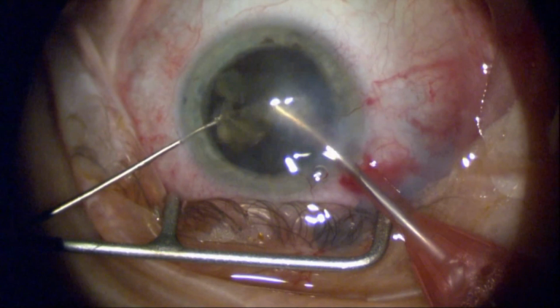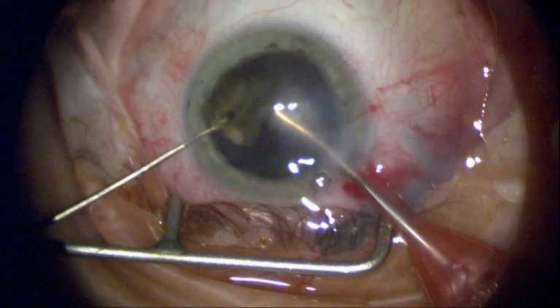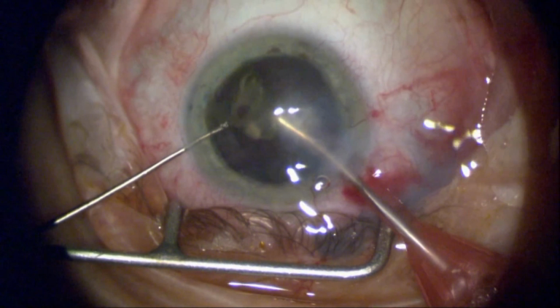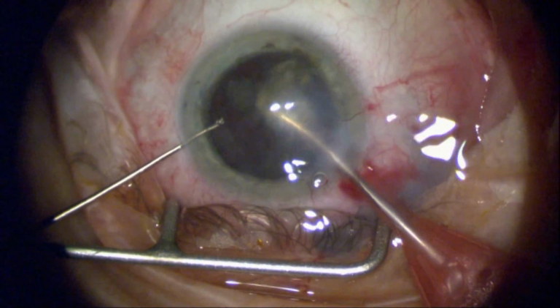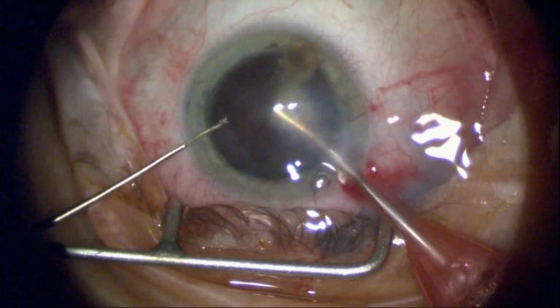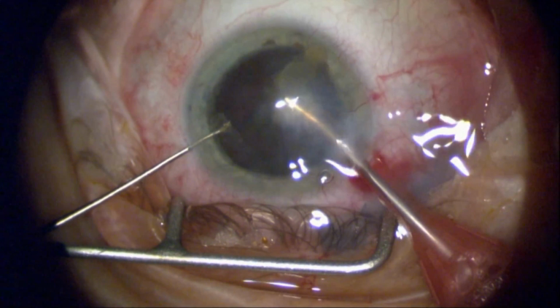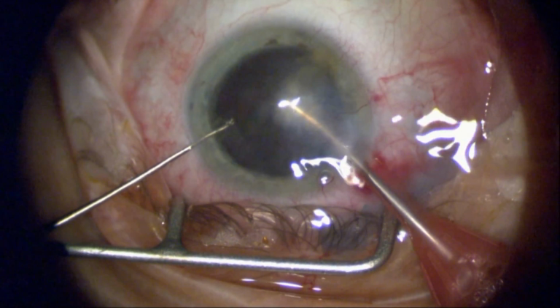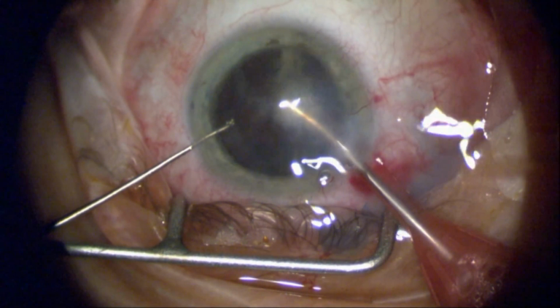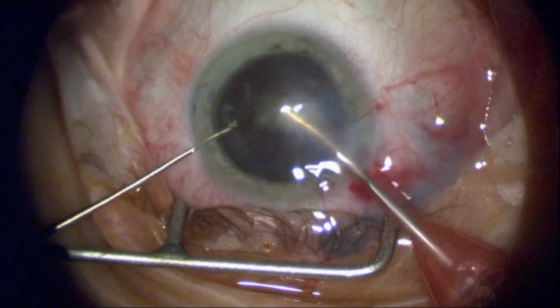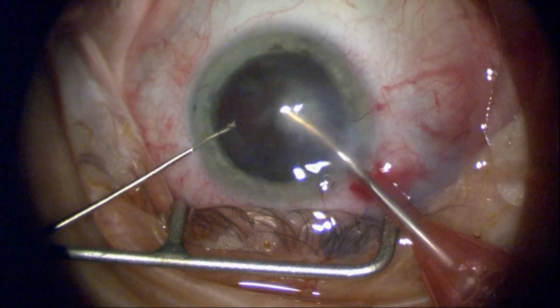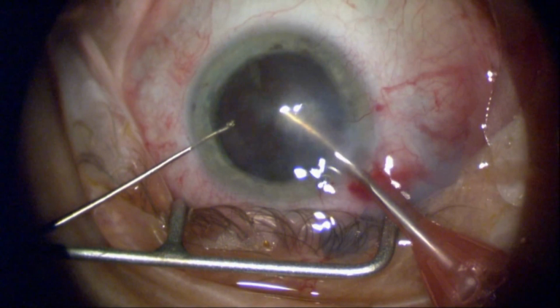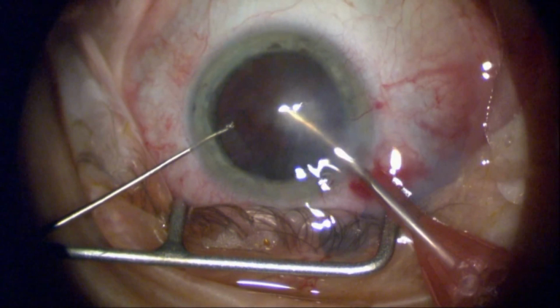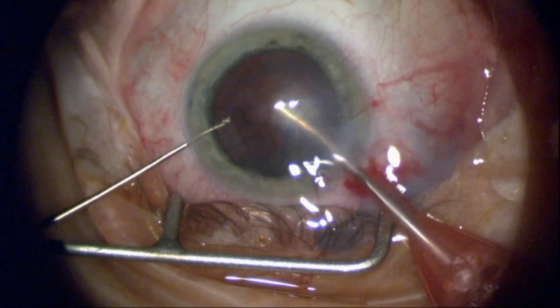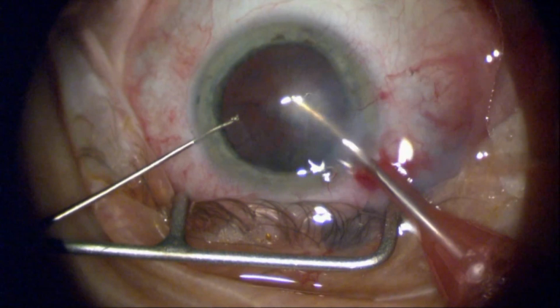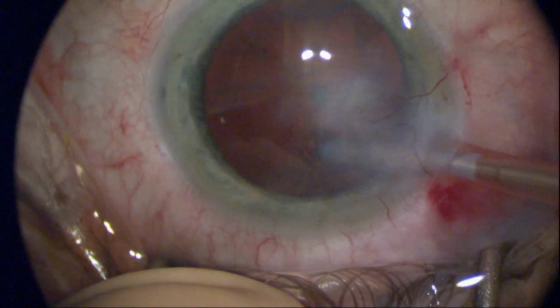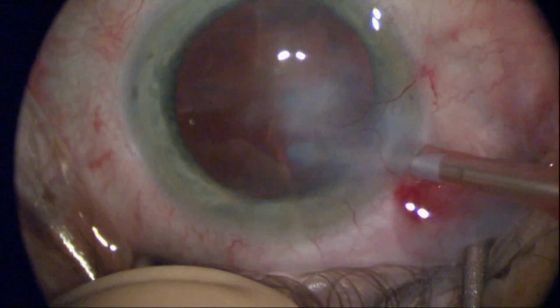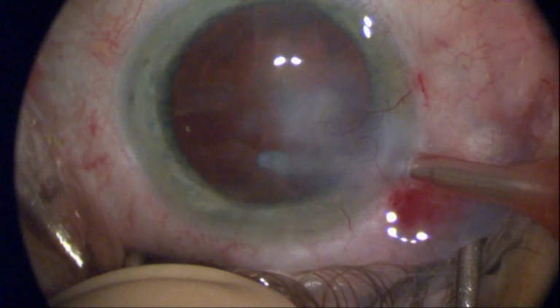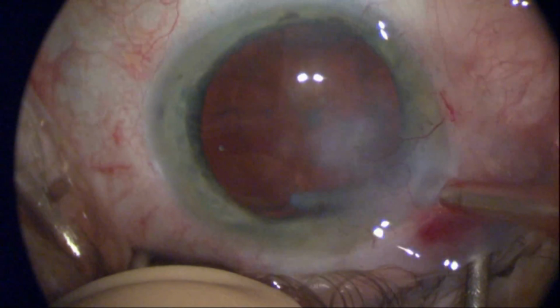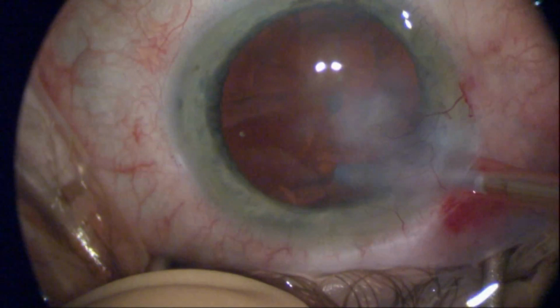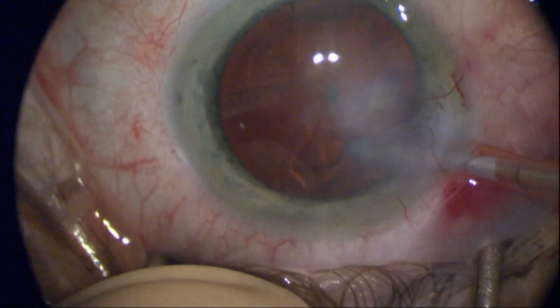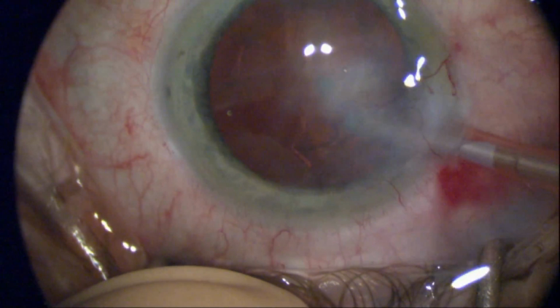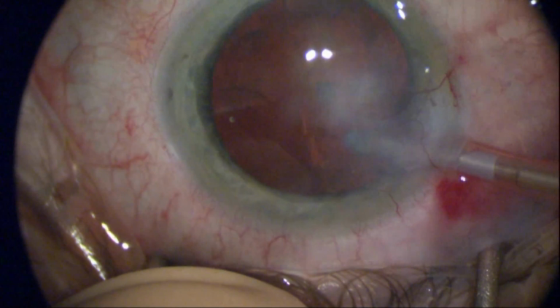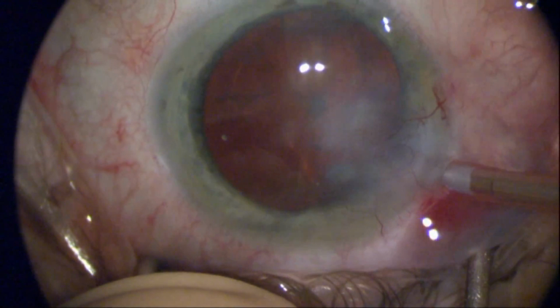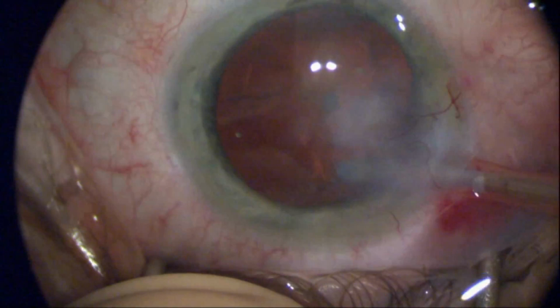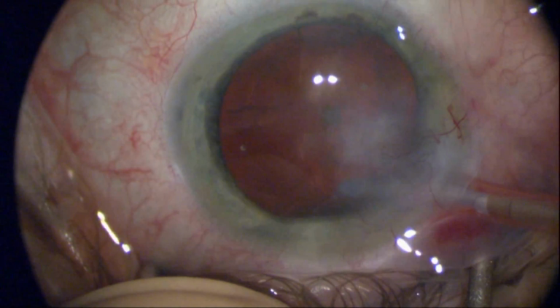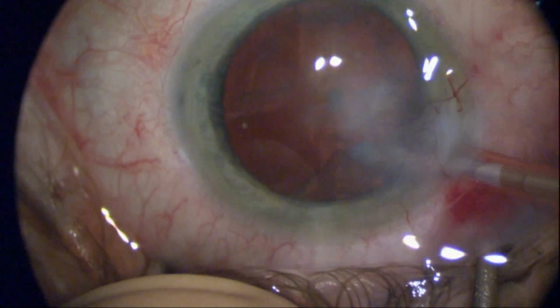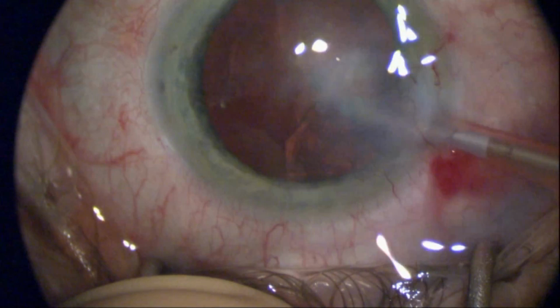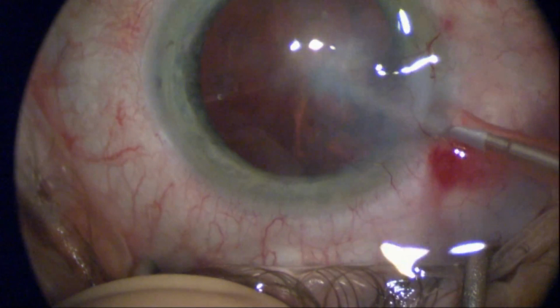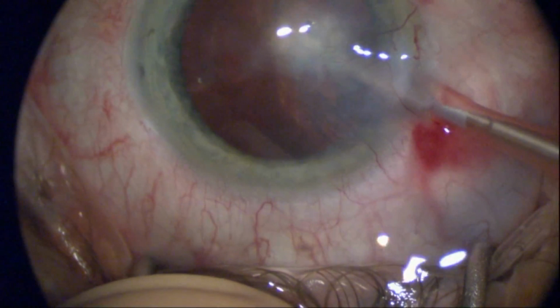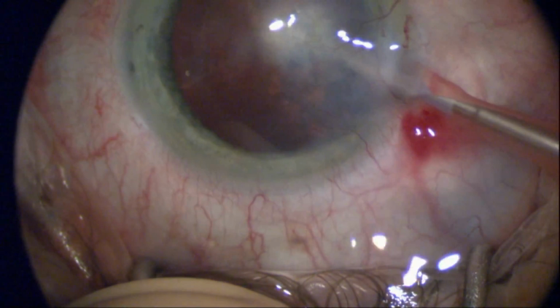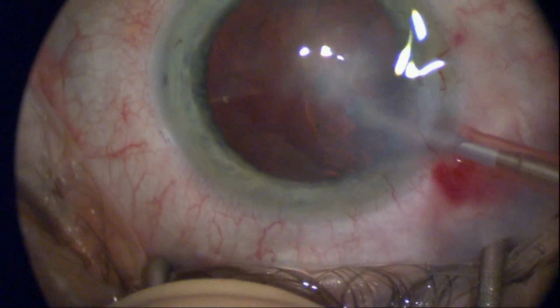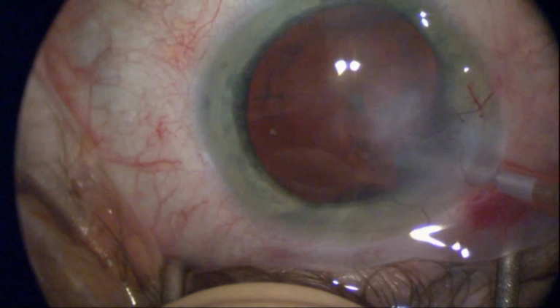Since I know that I'm going to replace the cornea, I'm less worried about the corneal endothelium. So here I'm removing this with ultrasound — something I would not be able to do with a femtosecond laser given the density of the corneal scar.